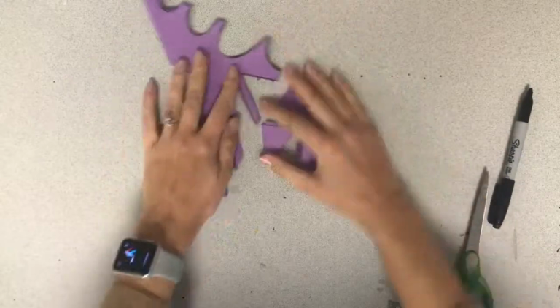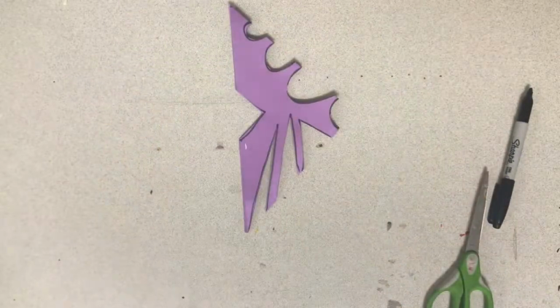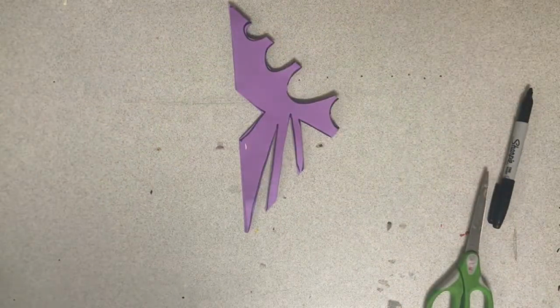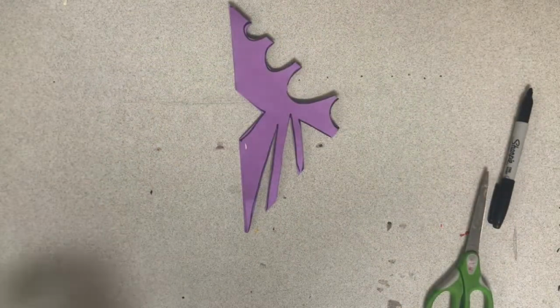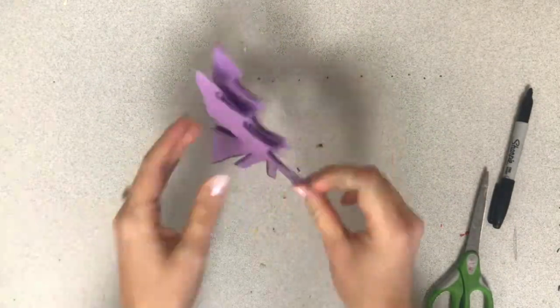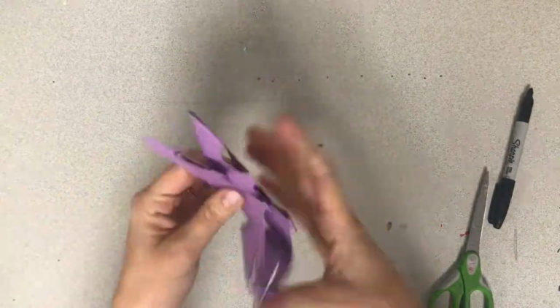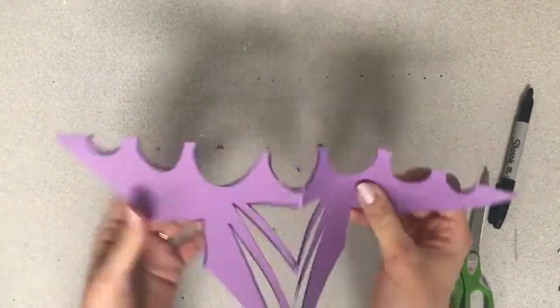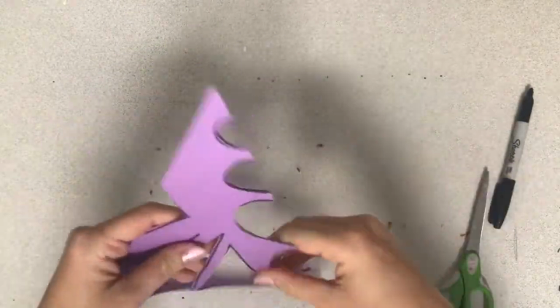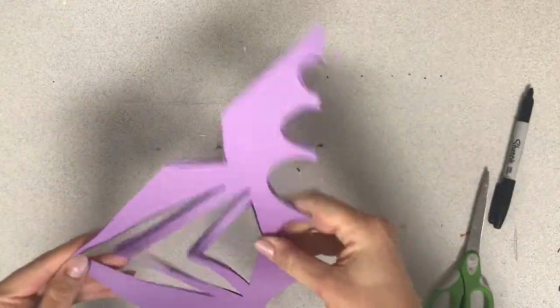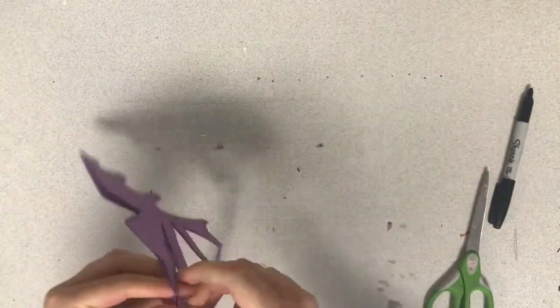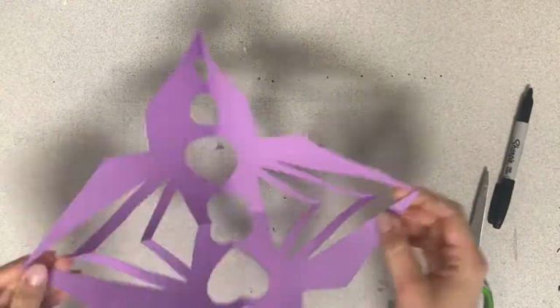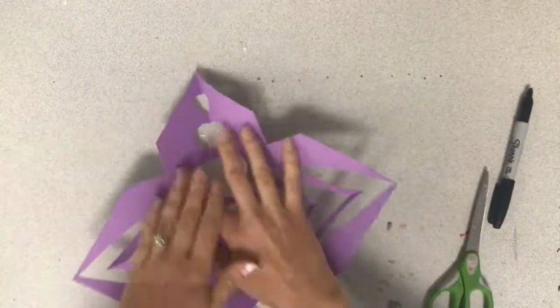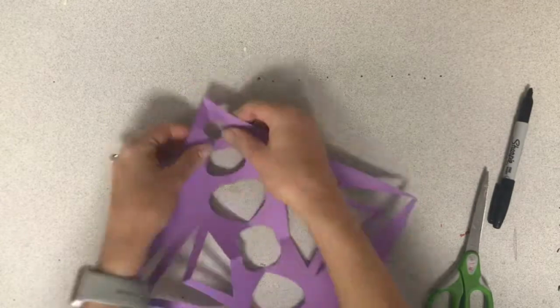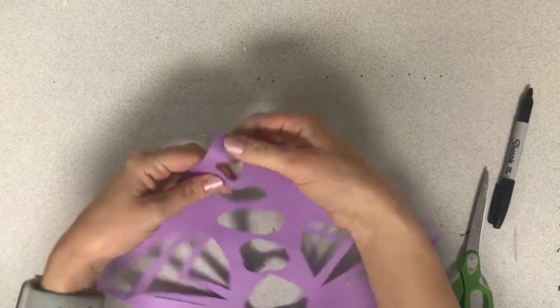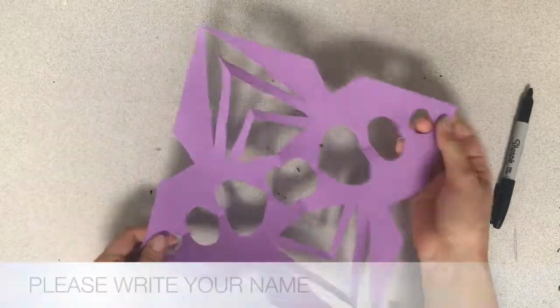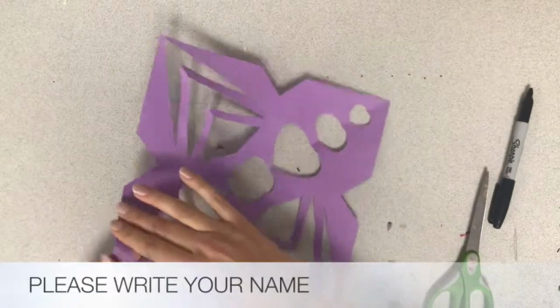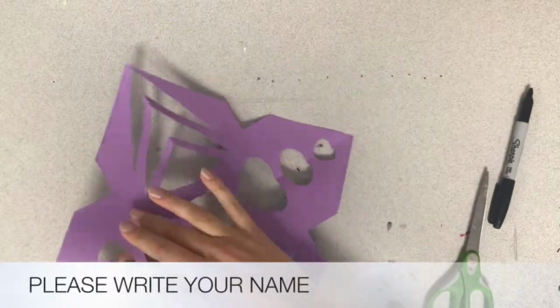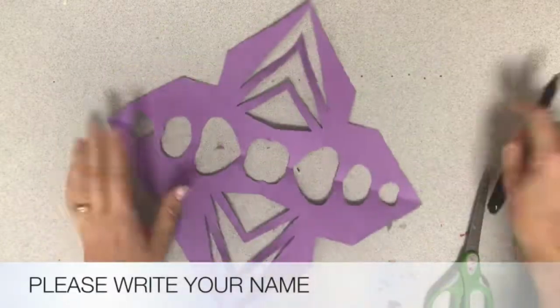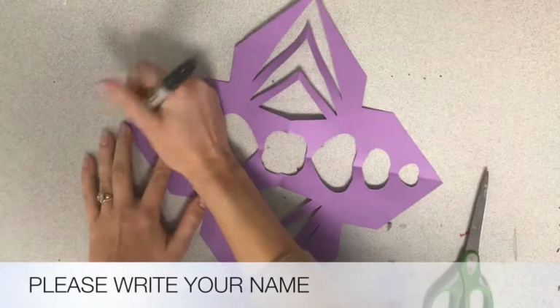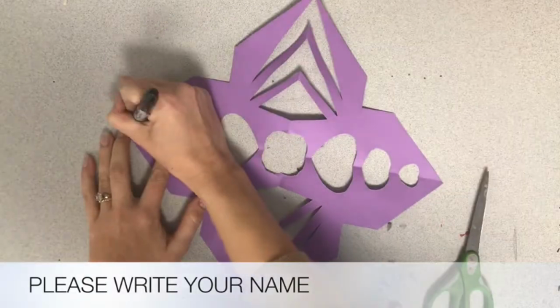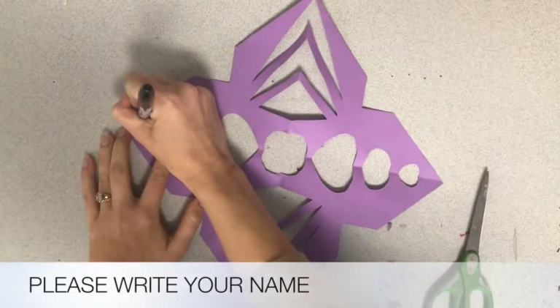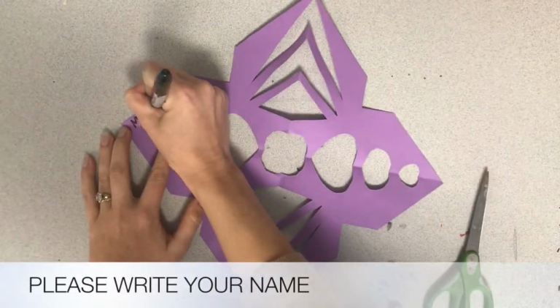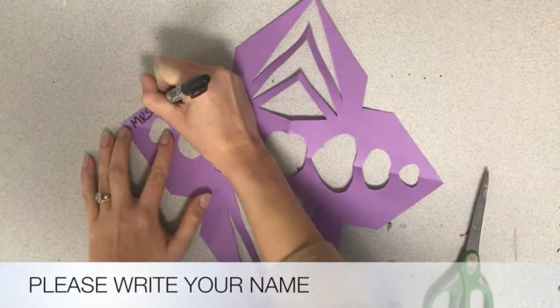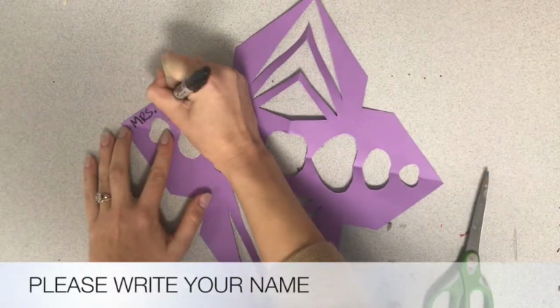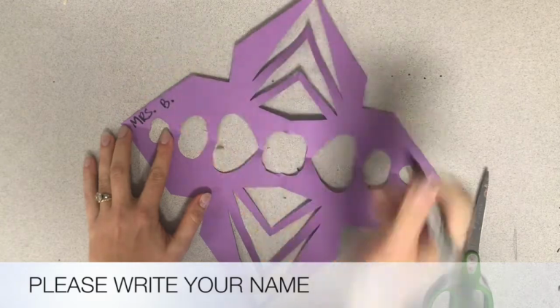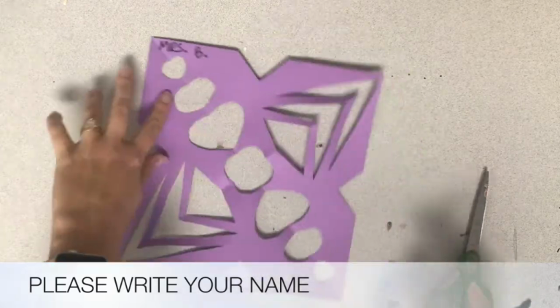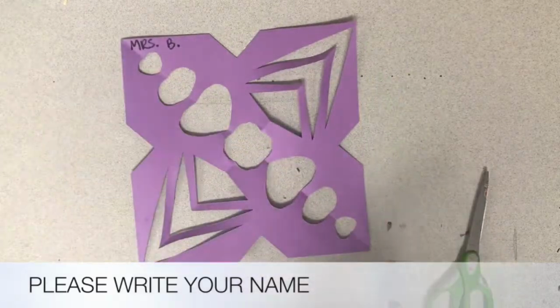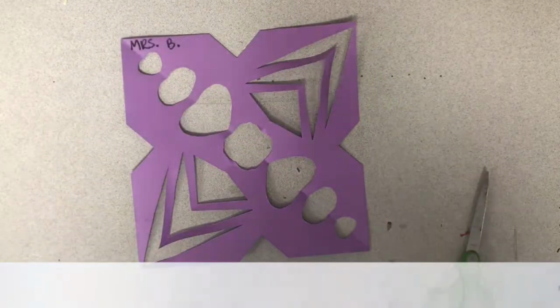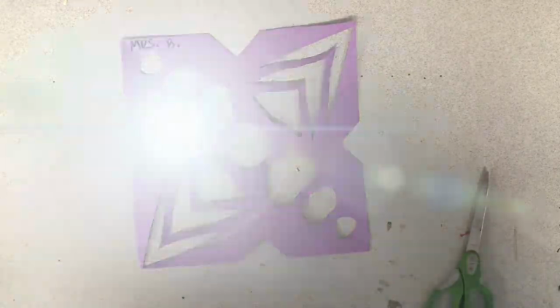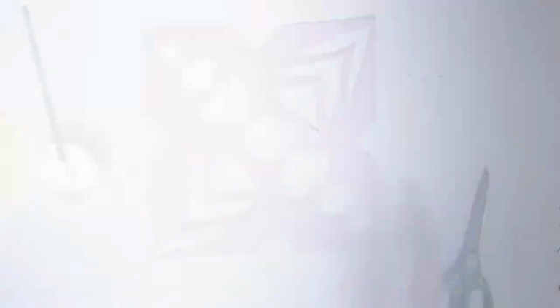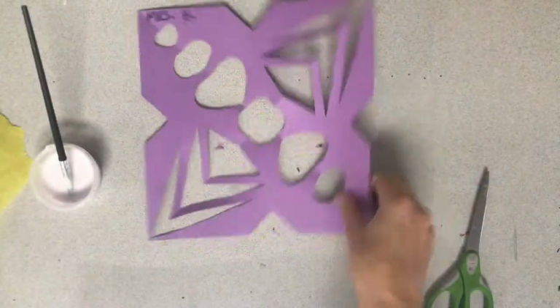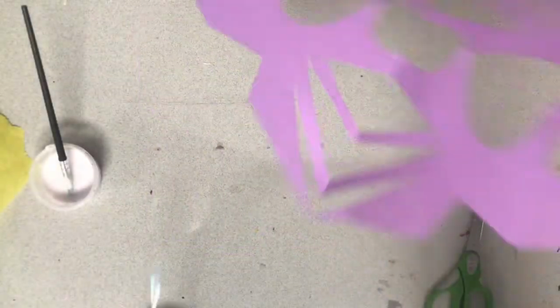Once you've cut out all of your shapes, place your scraps in the trash can and then unfold your paper — and you have got the start of your rose window. Please write your name on this piece of paper as soon as you have finished cutting it.